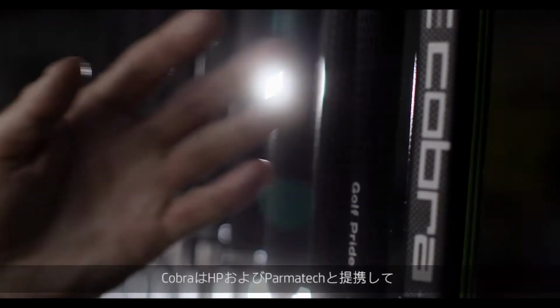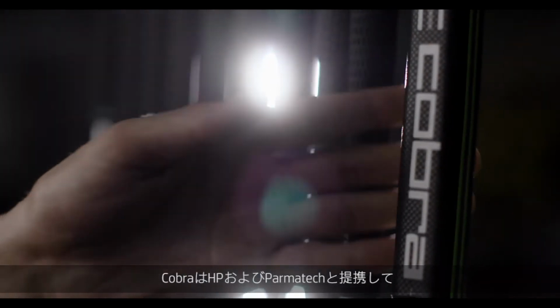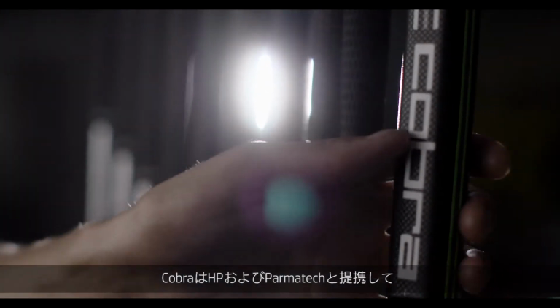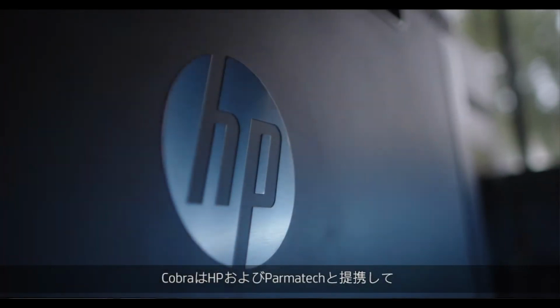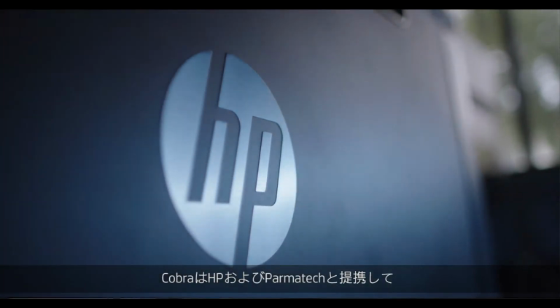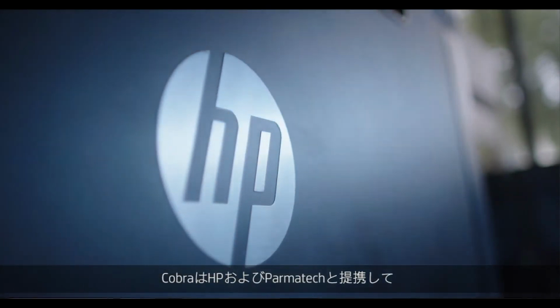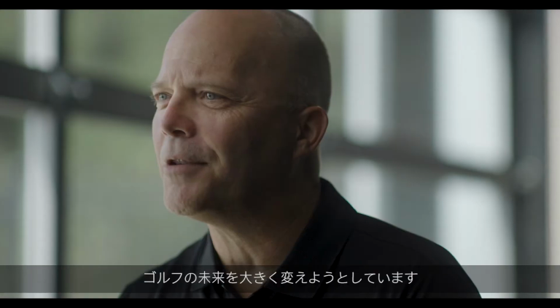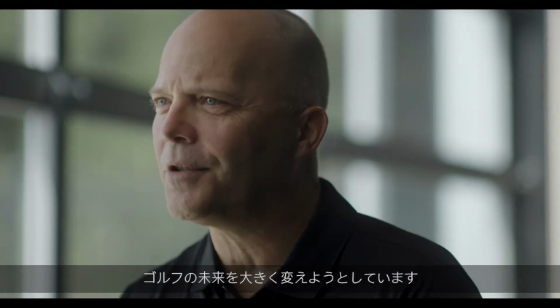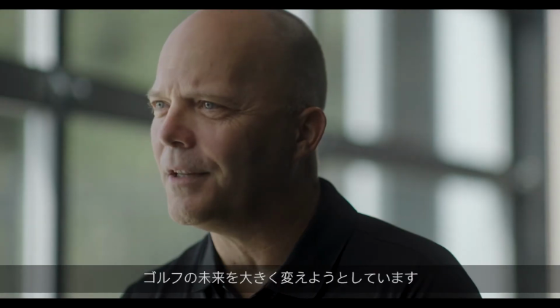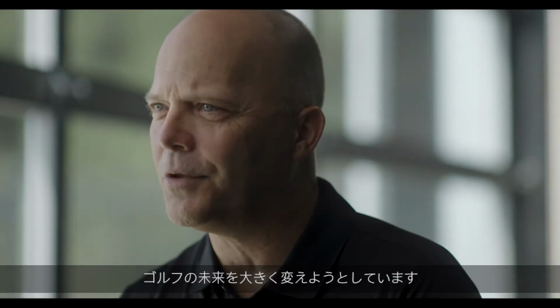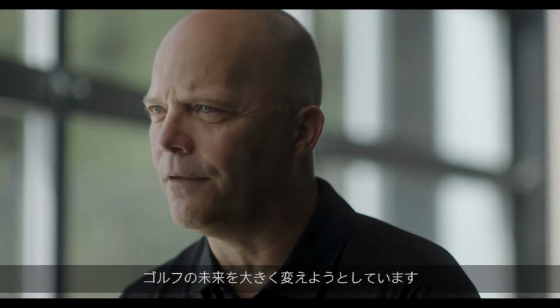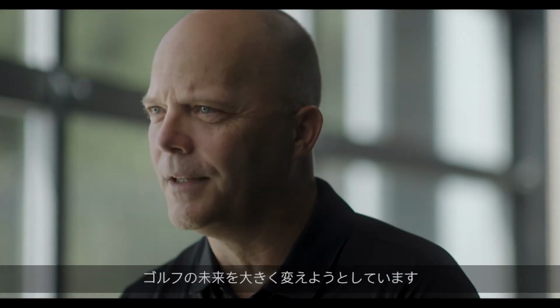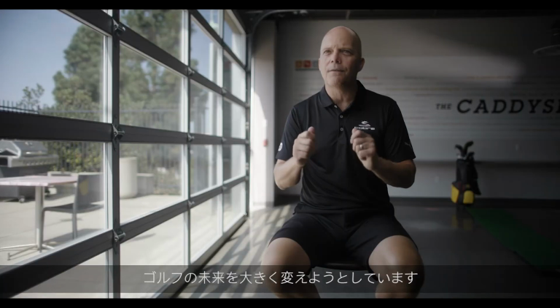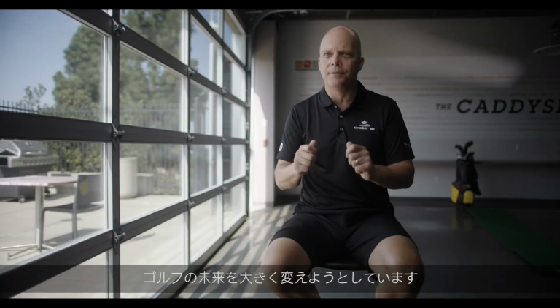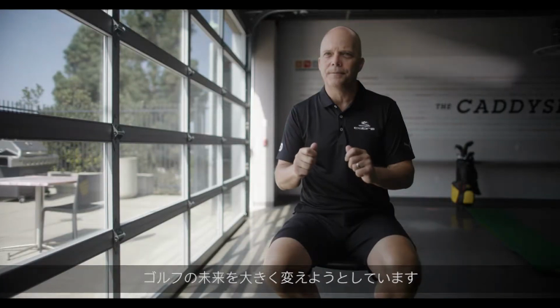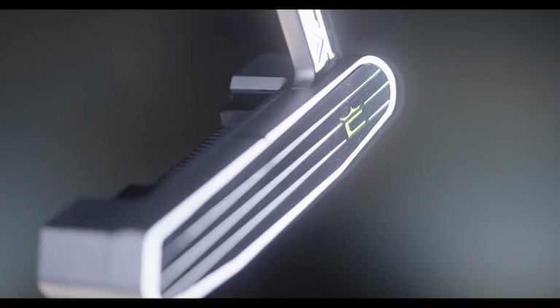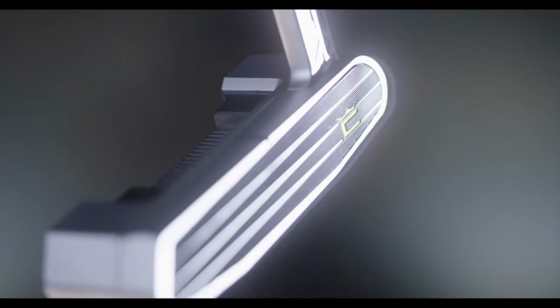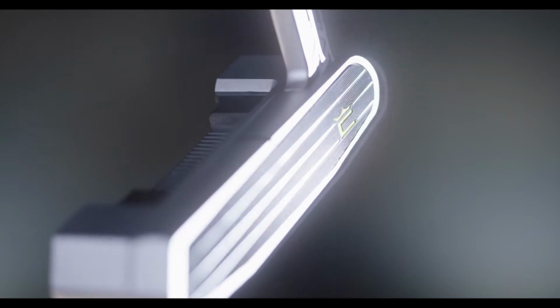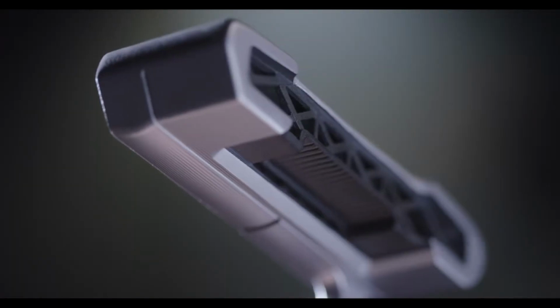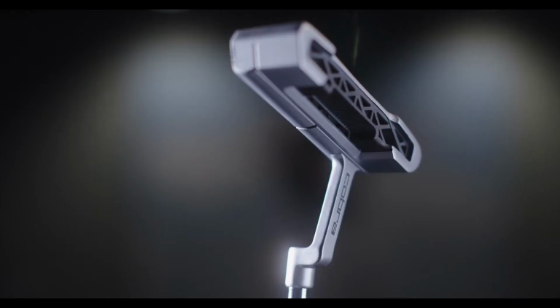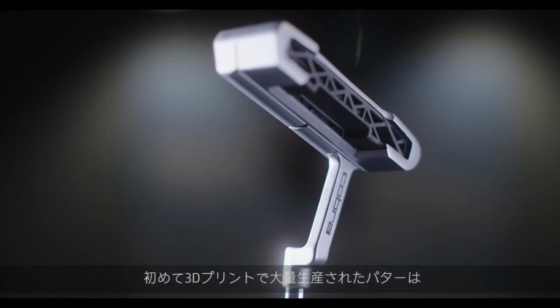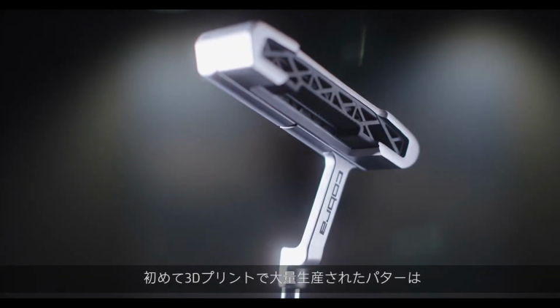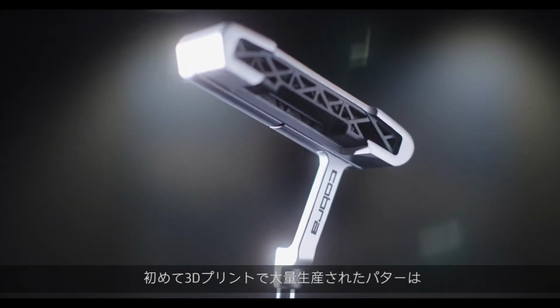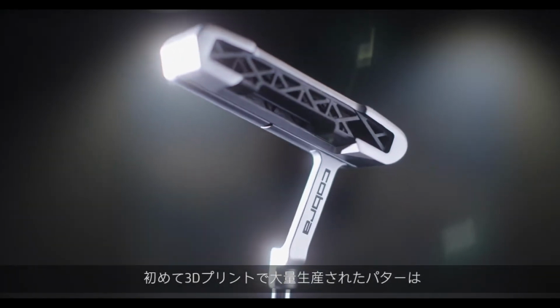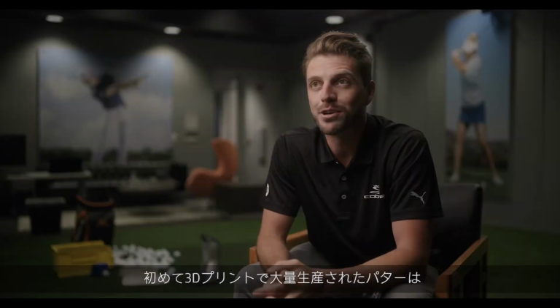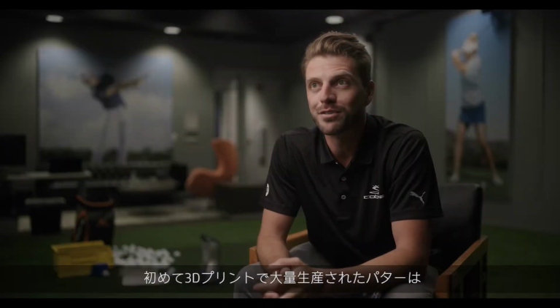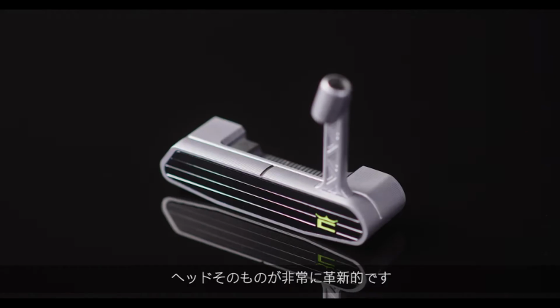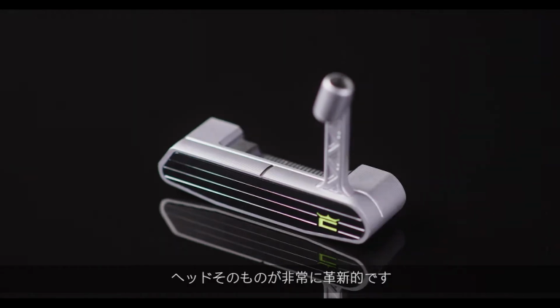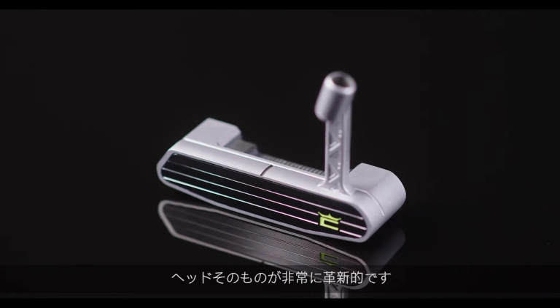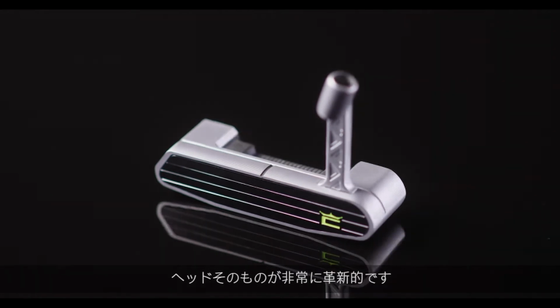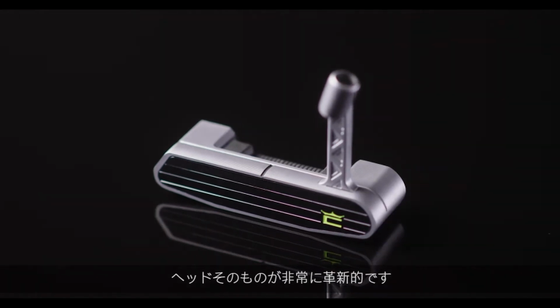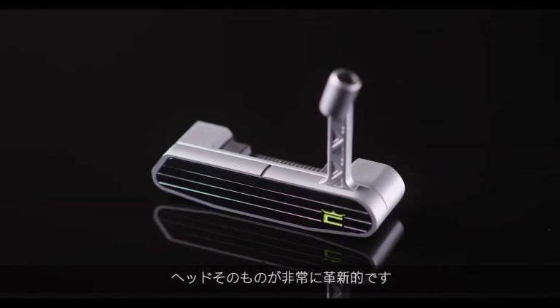Cobra together with HP and Parmatech is about to alter the future of golf forever. This is the first mass-produced 3D printed putter. What's revolutionary about this is the head itself.